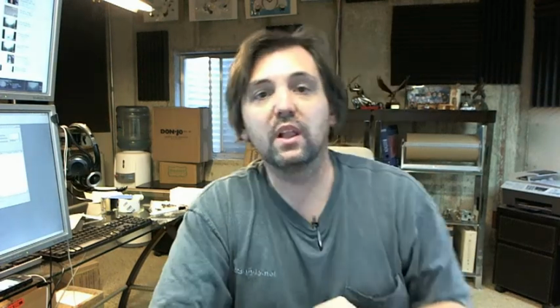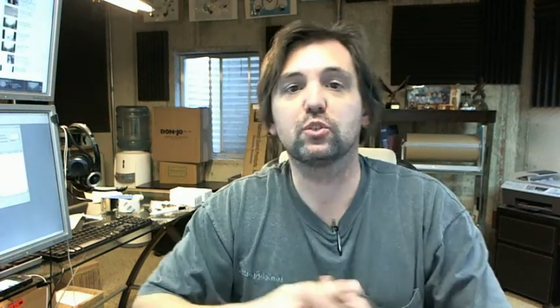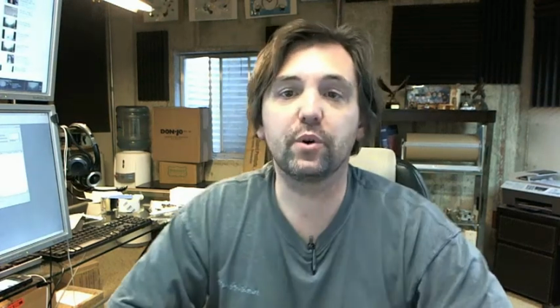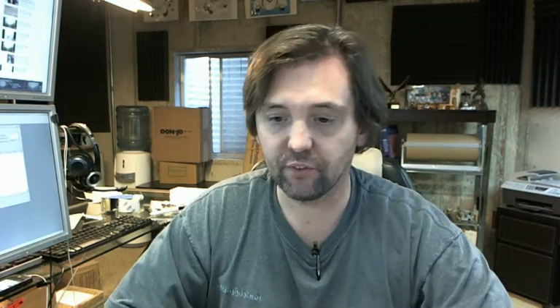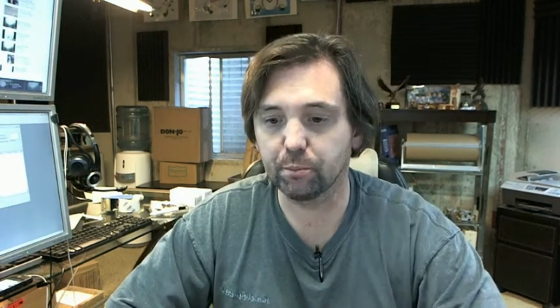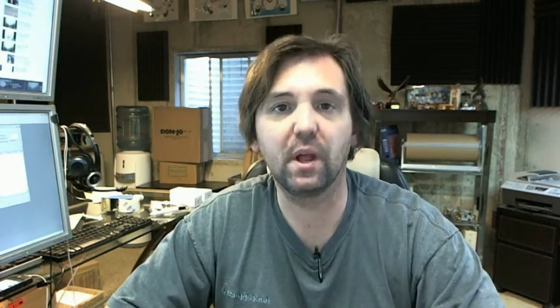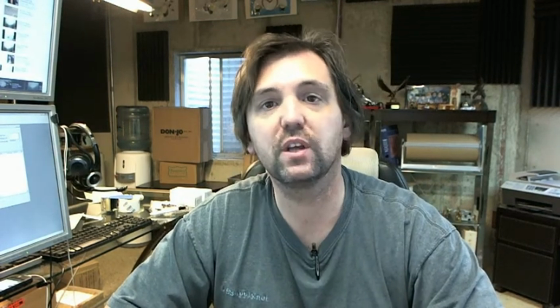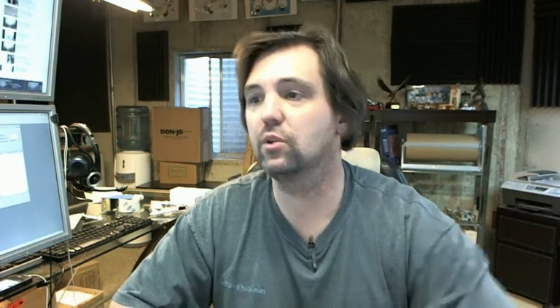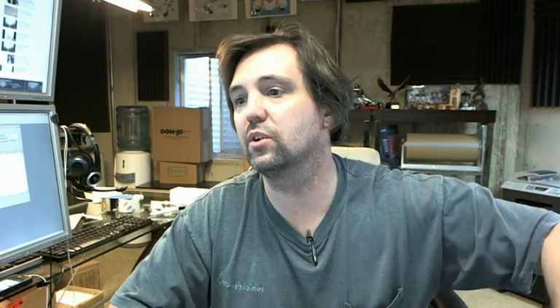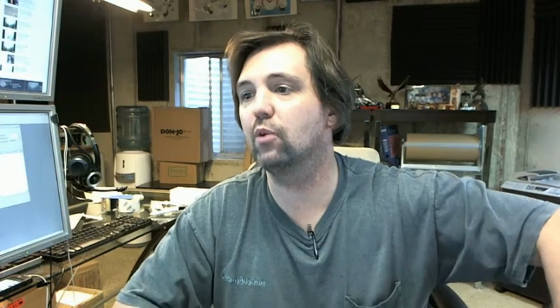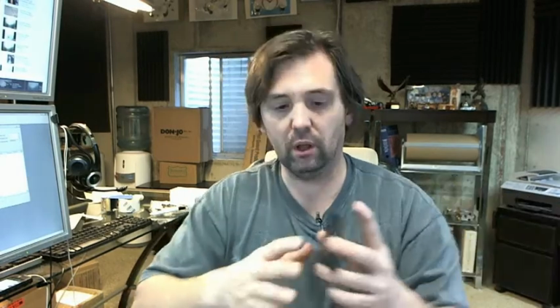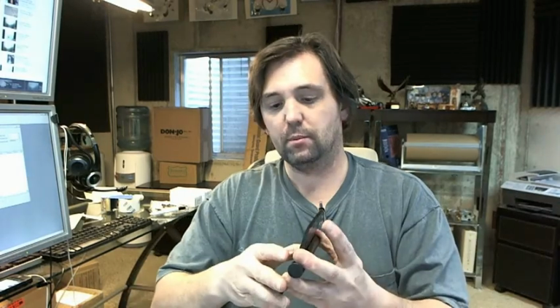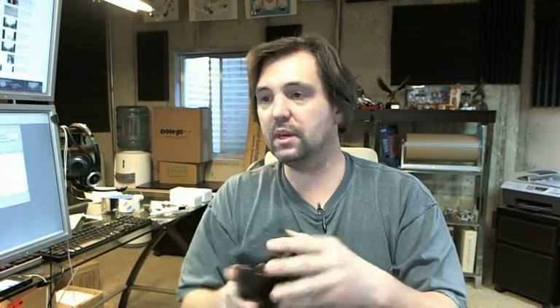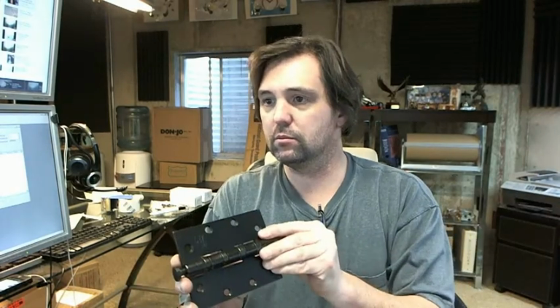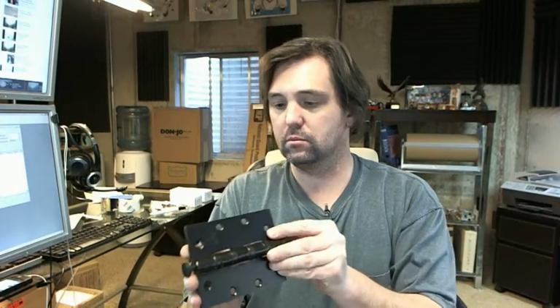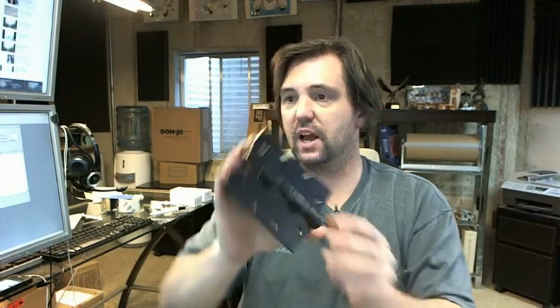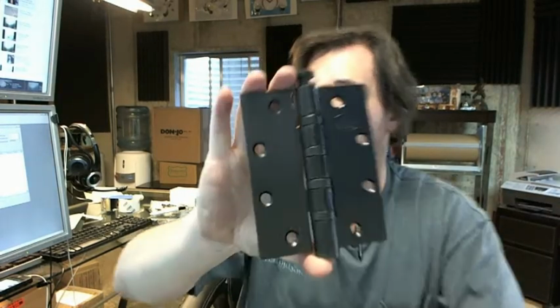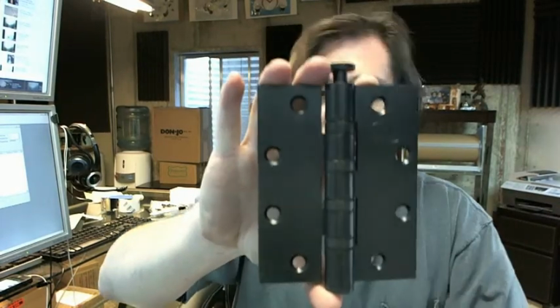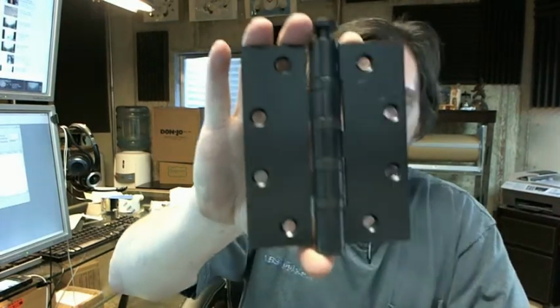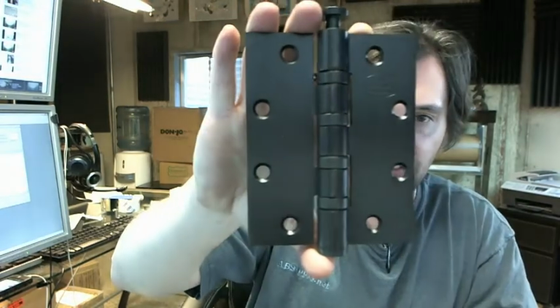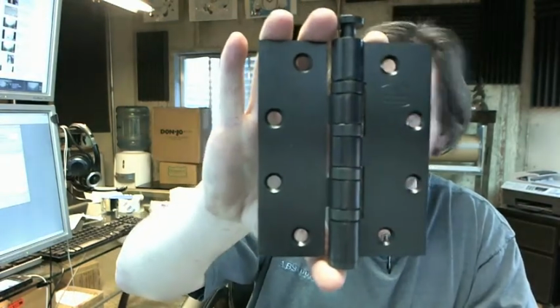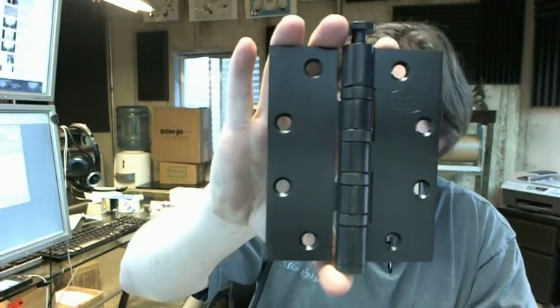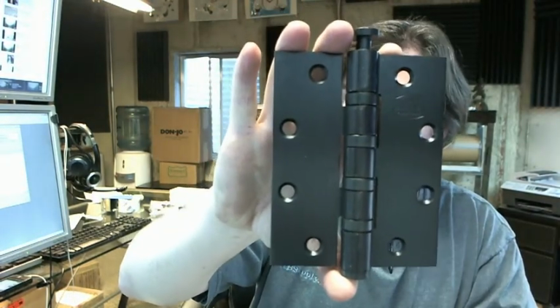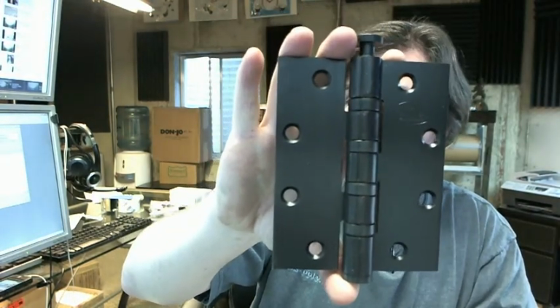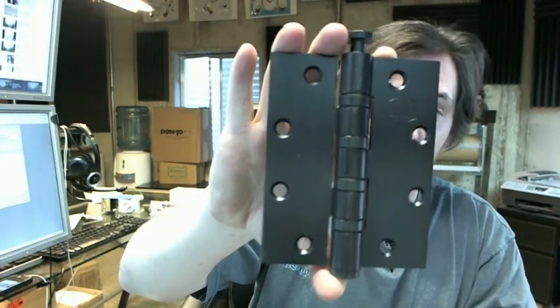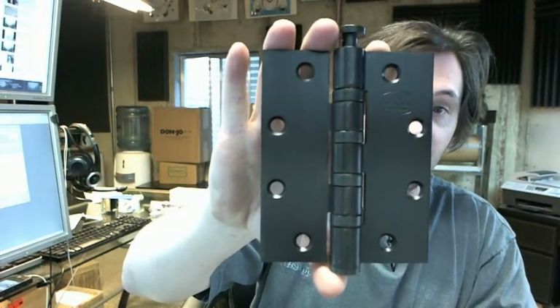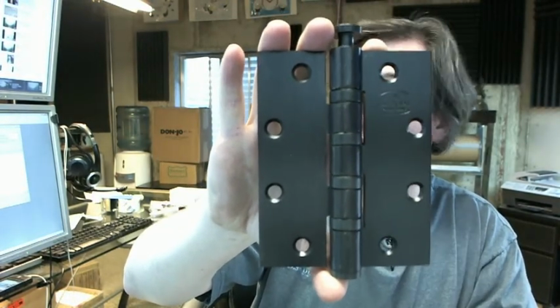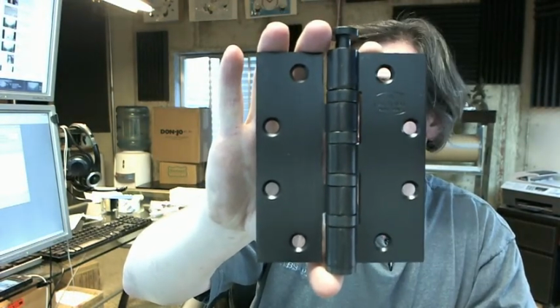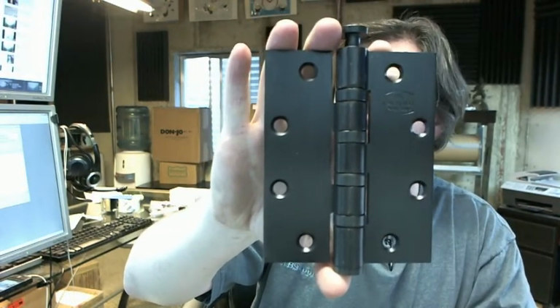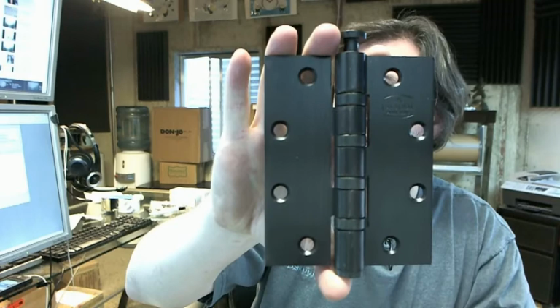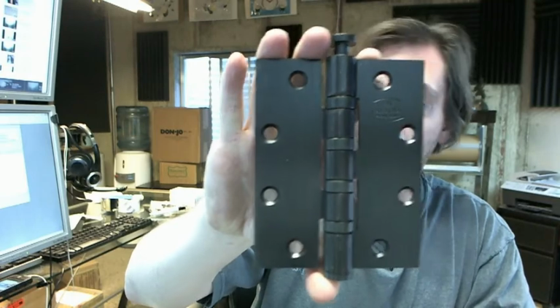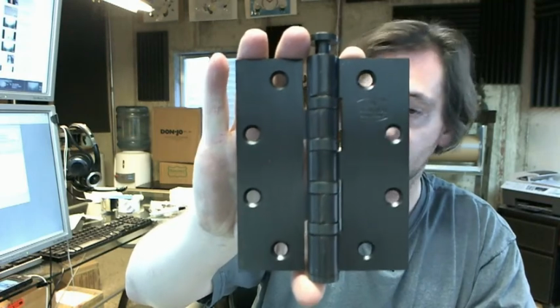Hello, my name is Rich Howard, owner of Architectural Builder Supply, and this video is to bring you a closer look at the CalRoyal BB-5254, 5x4, full mortise, heavyweight, ball bearing hinge.